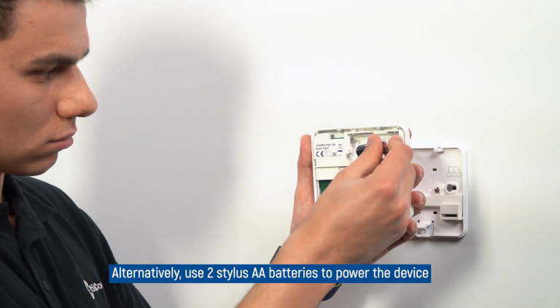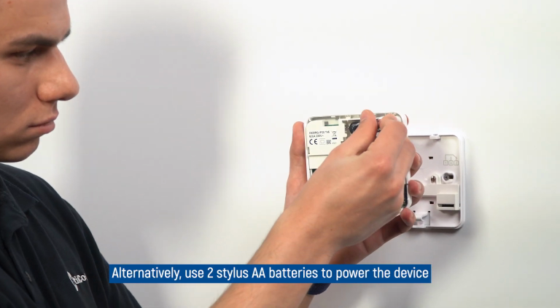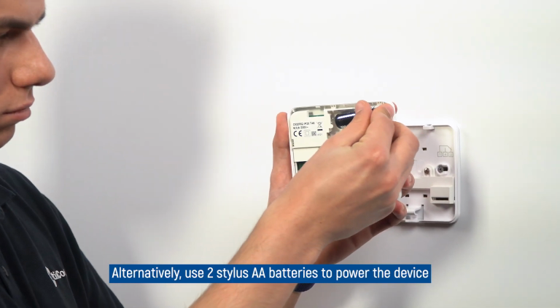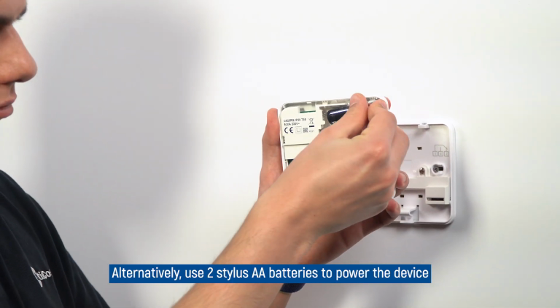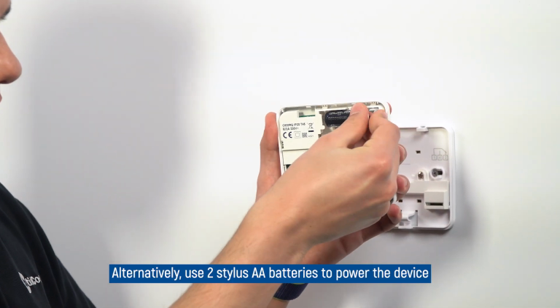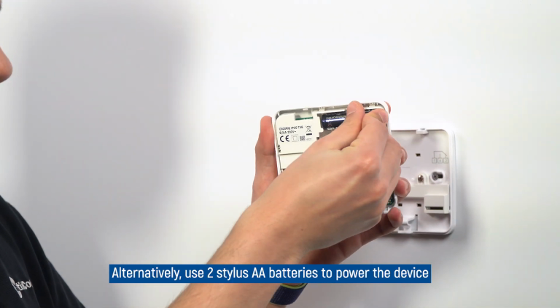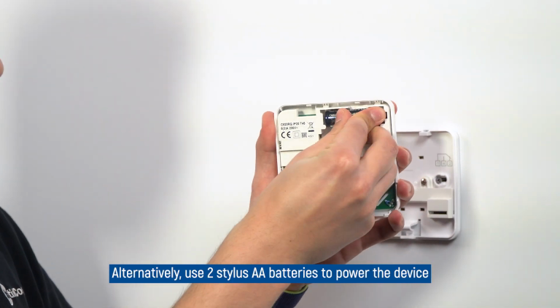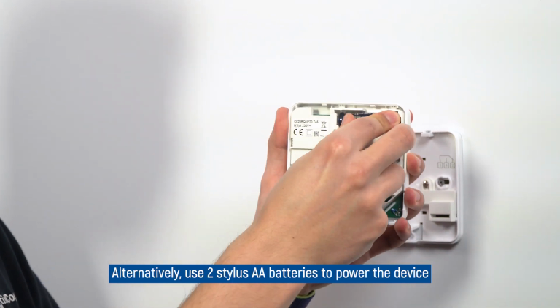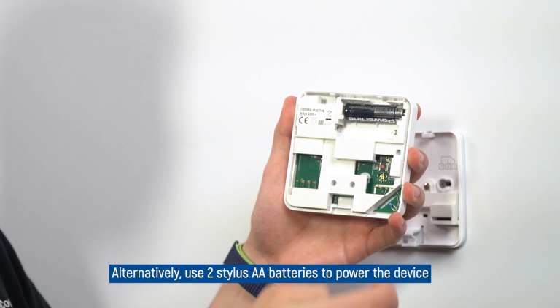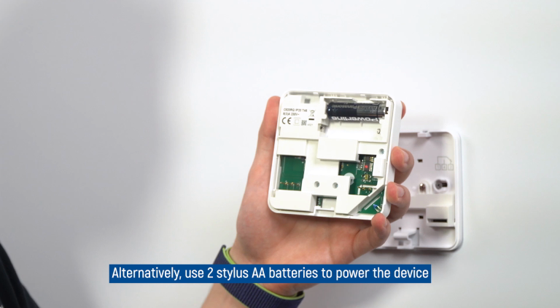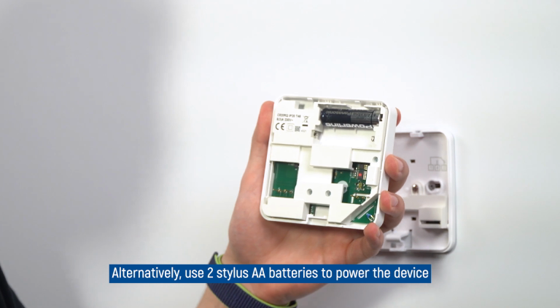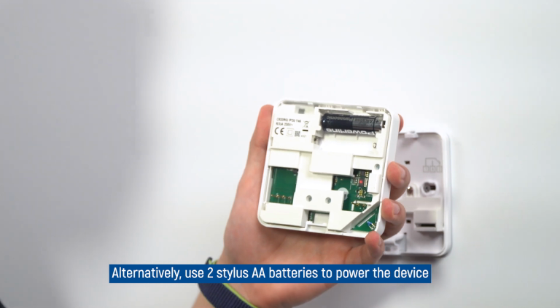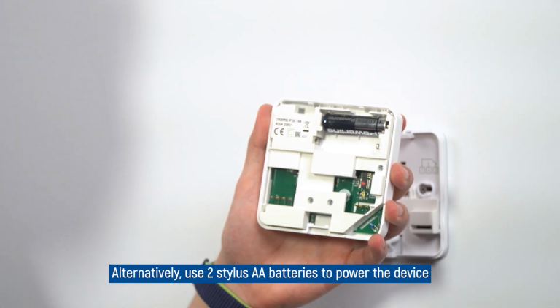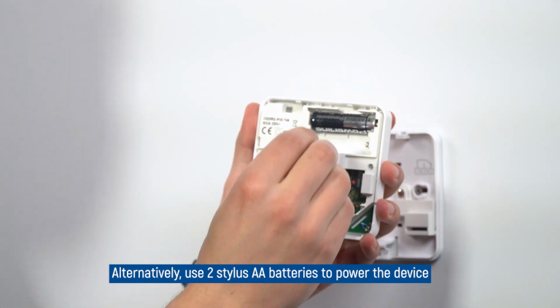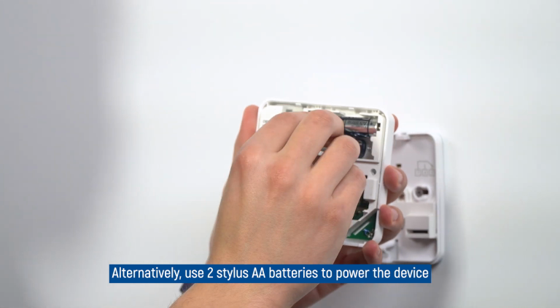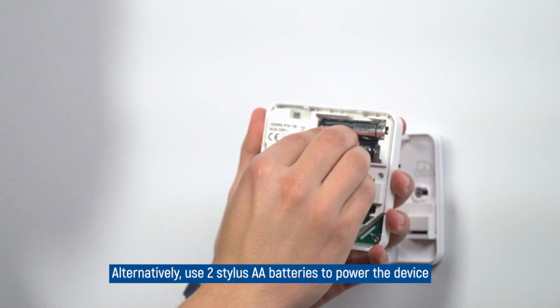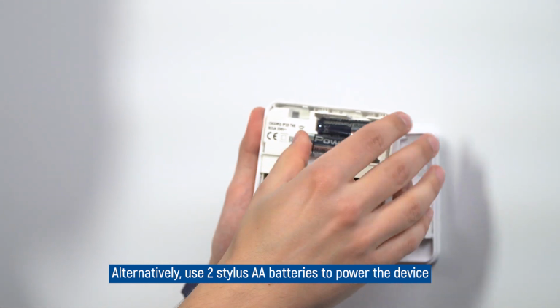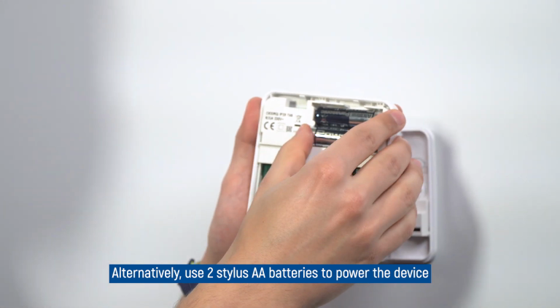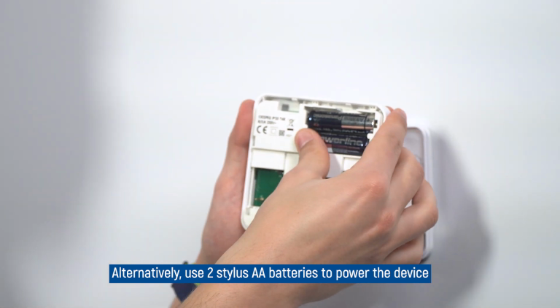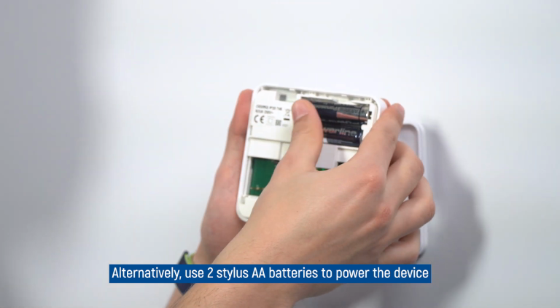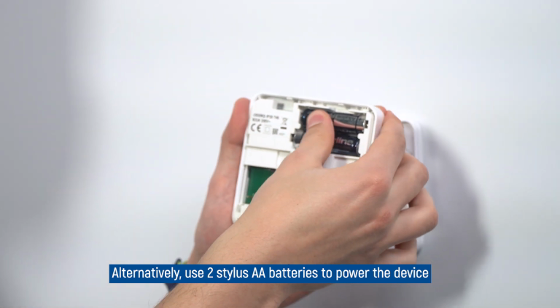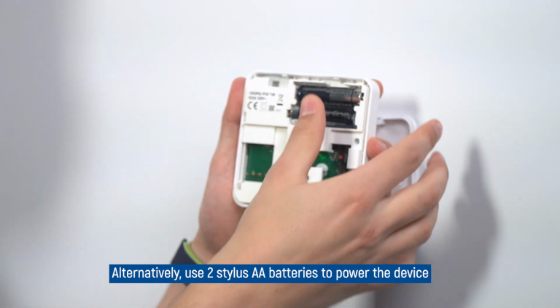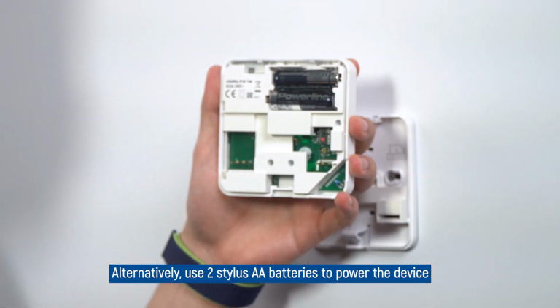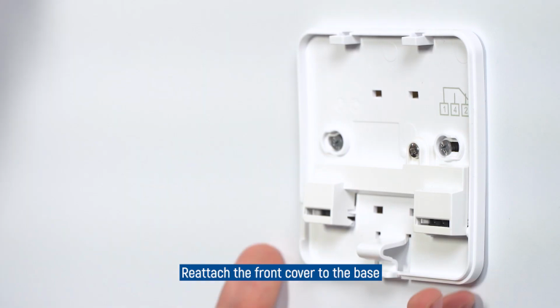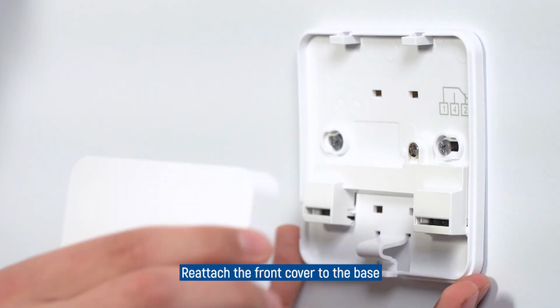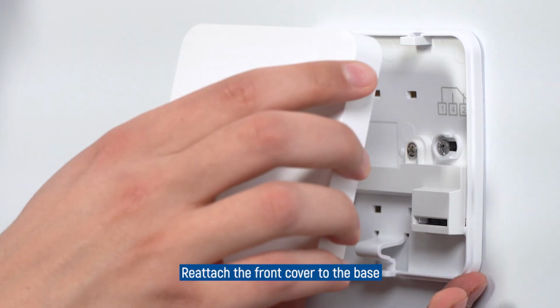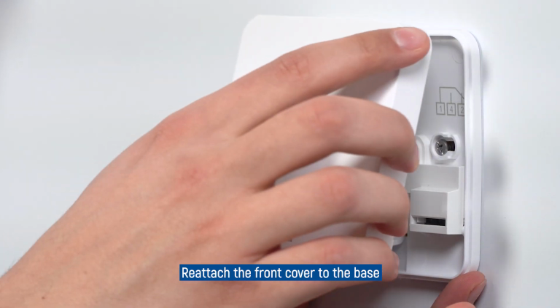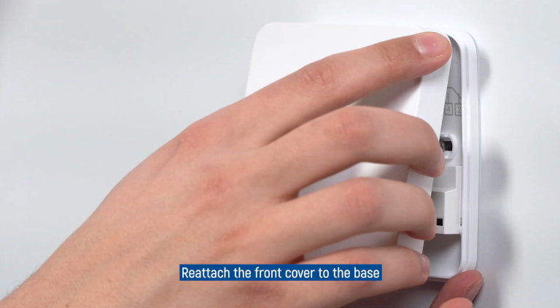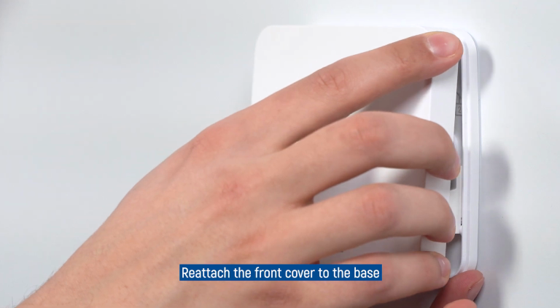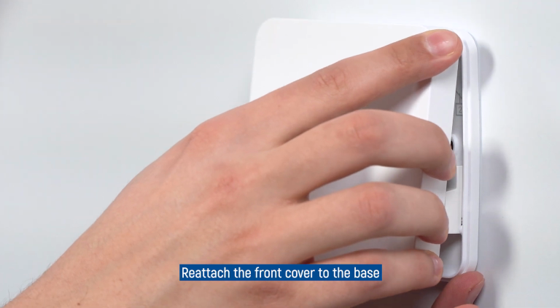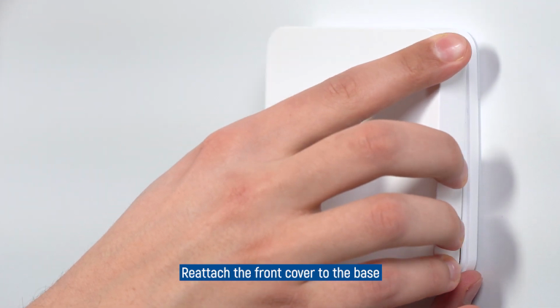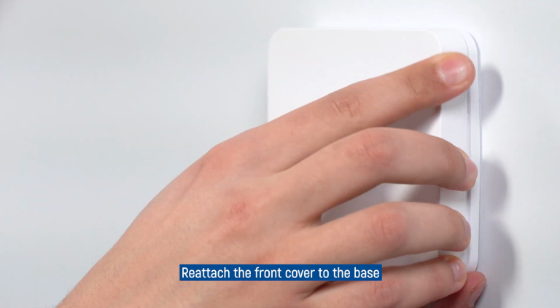Alternatively, use two AA stylus batteries to power the device. Reattach the front cover to the base.